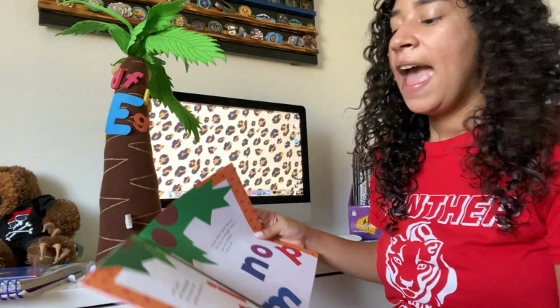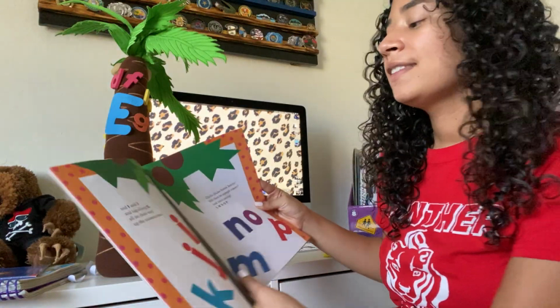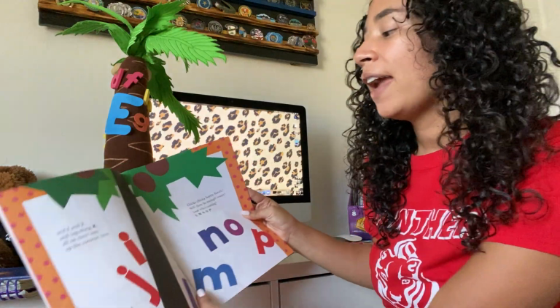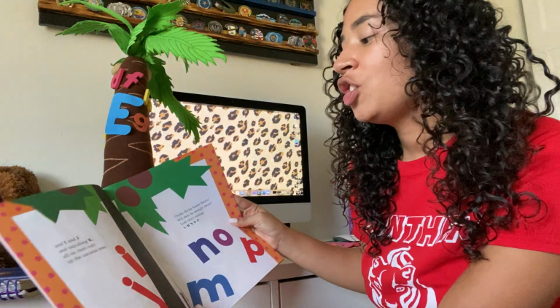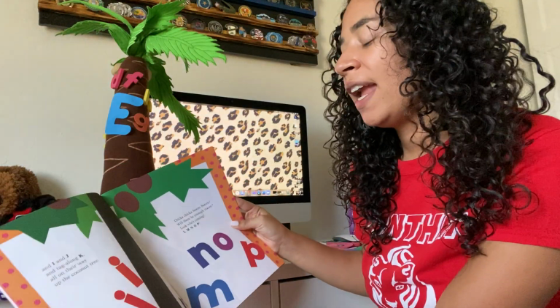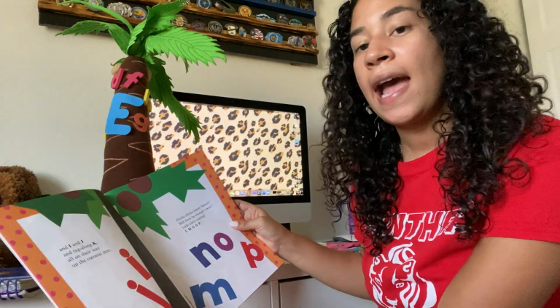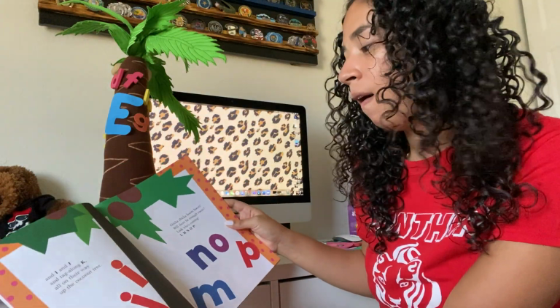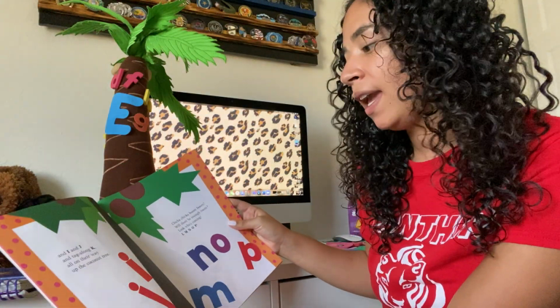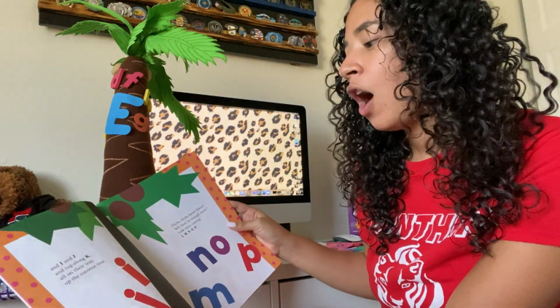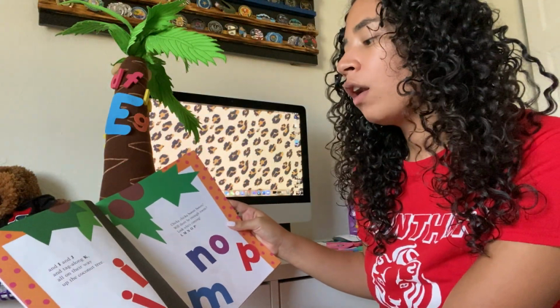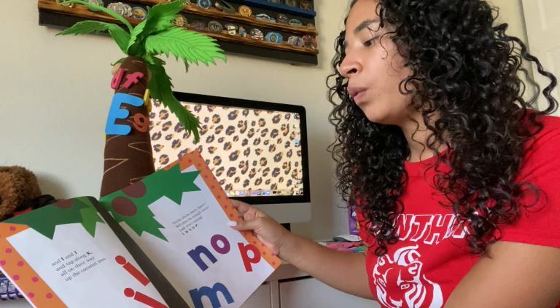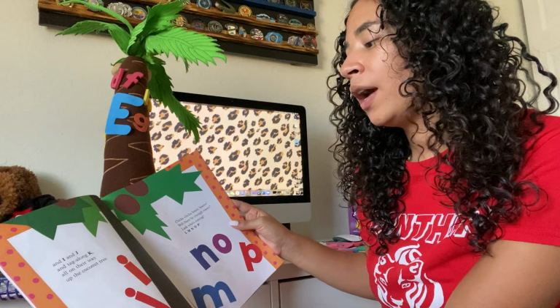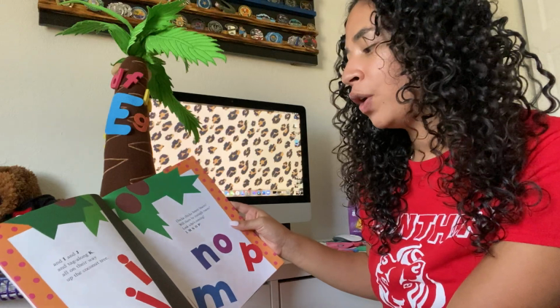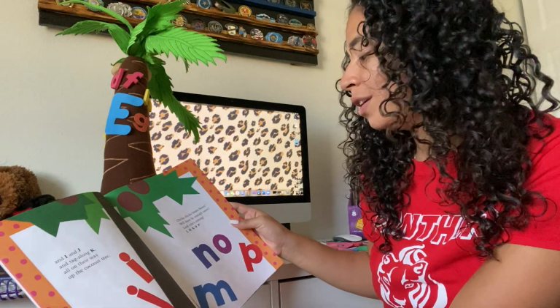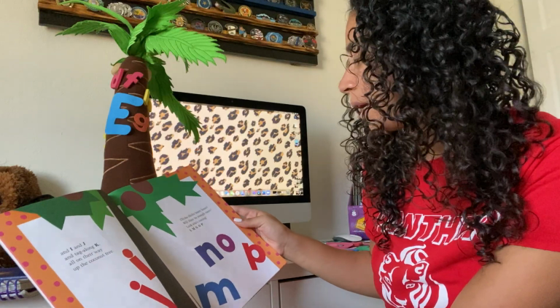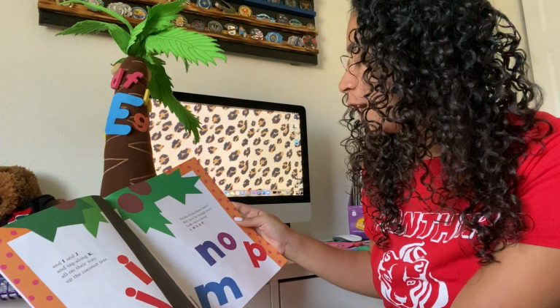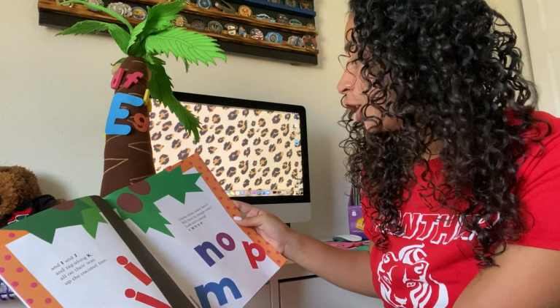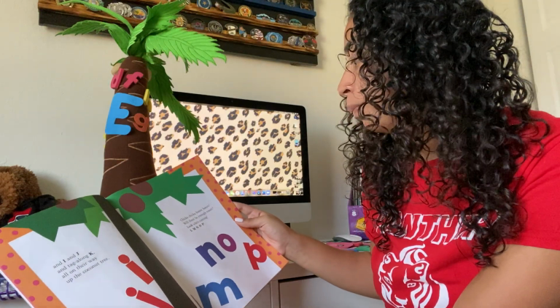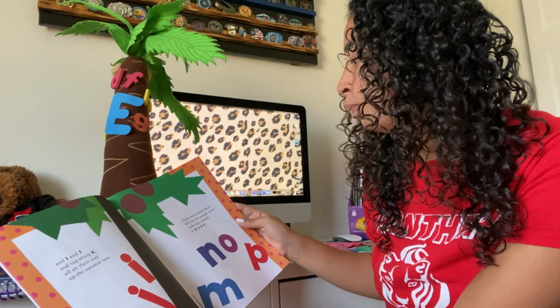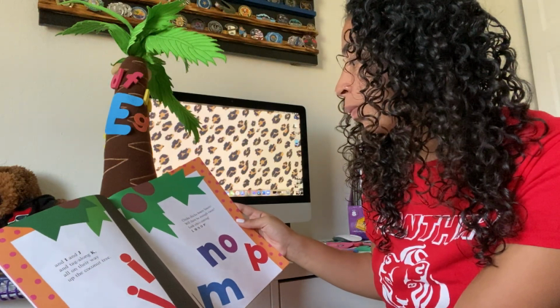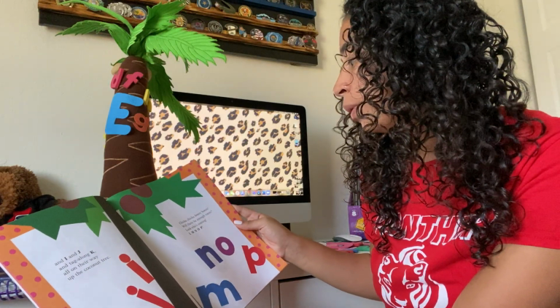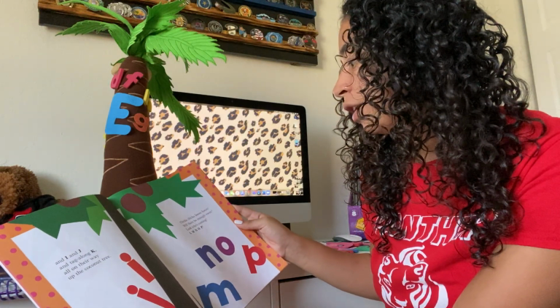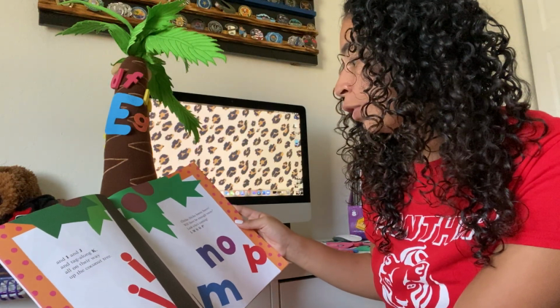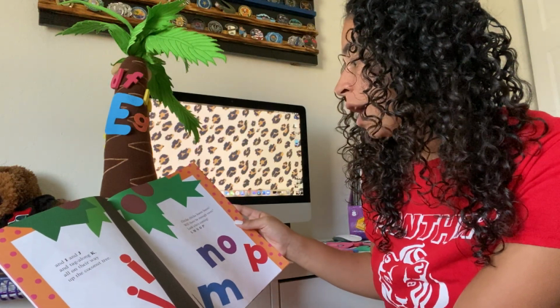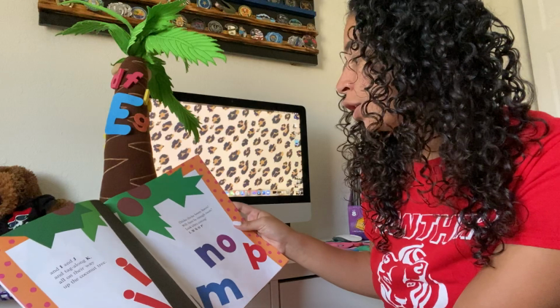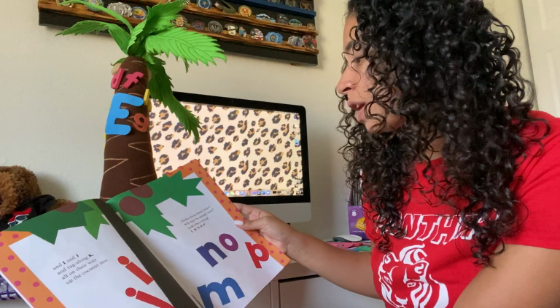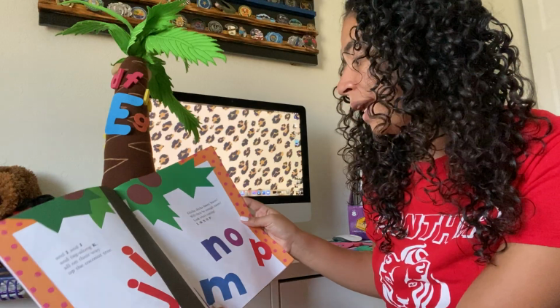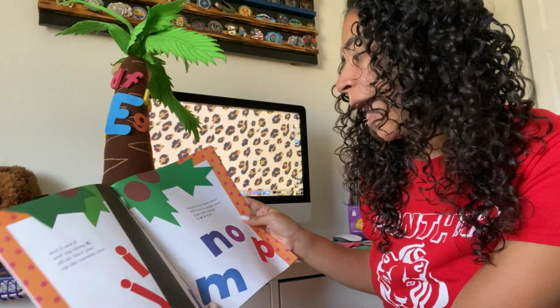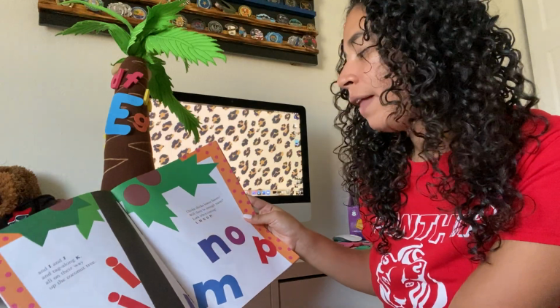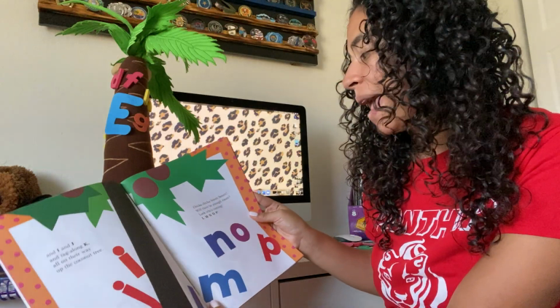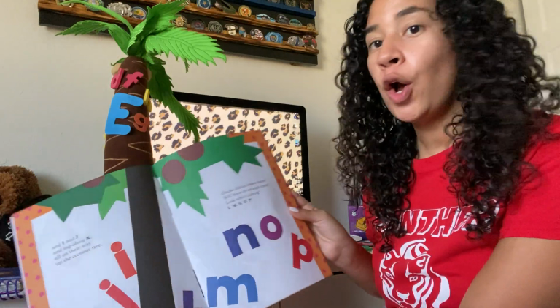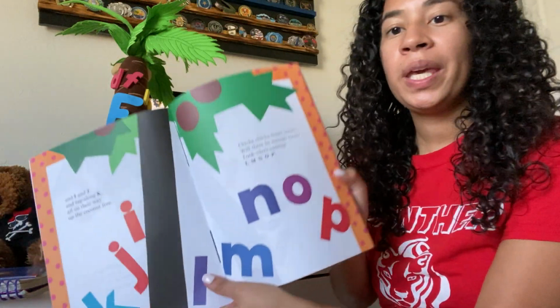And I and J and tag along K, all on their way up the coconut tree. Chicka Chicka Boom Boom, will there be enough room? Look who's coming — L-M-N-O-P.